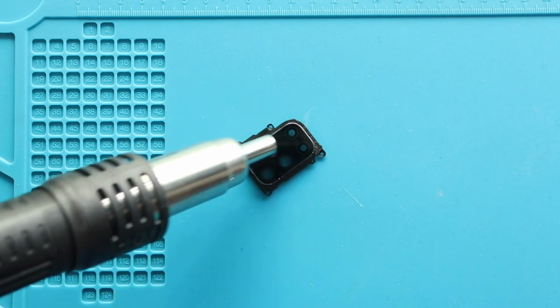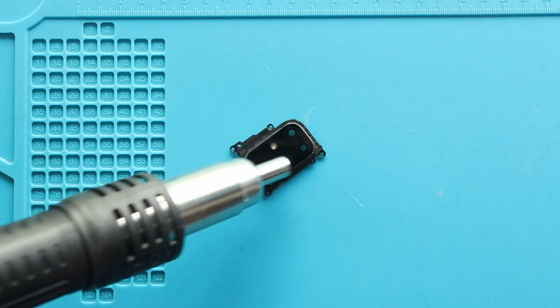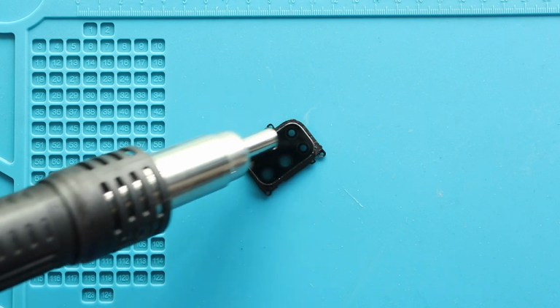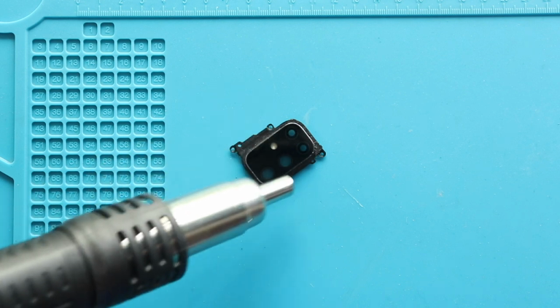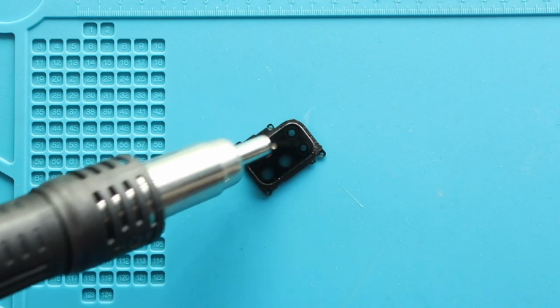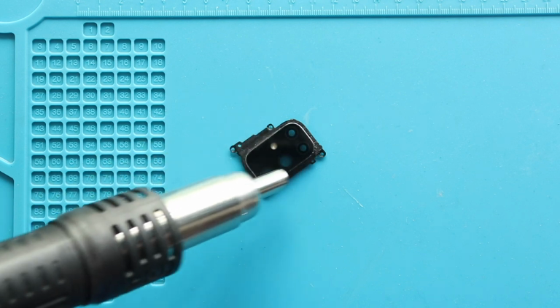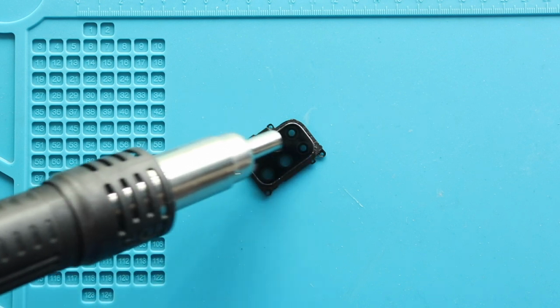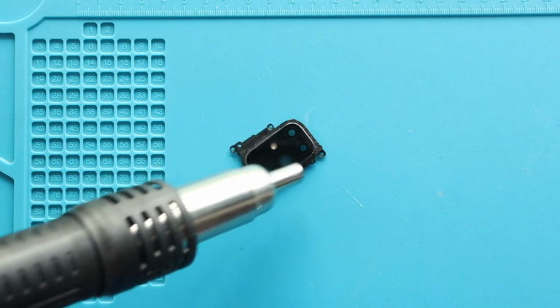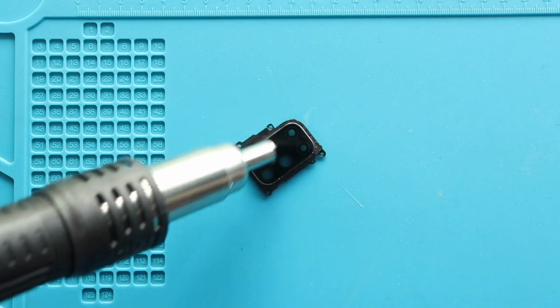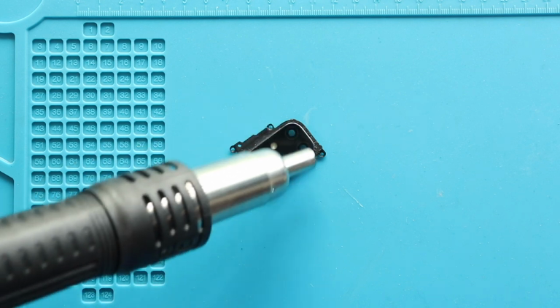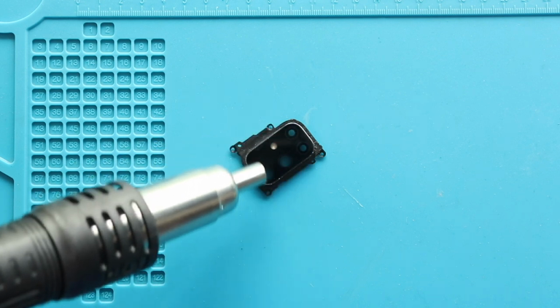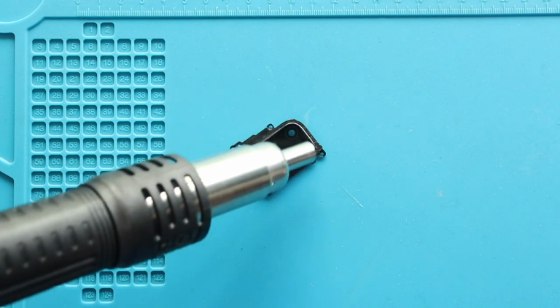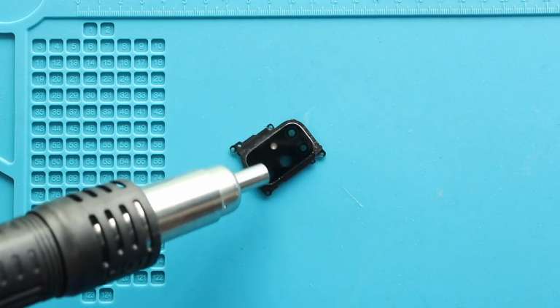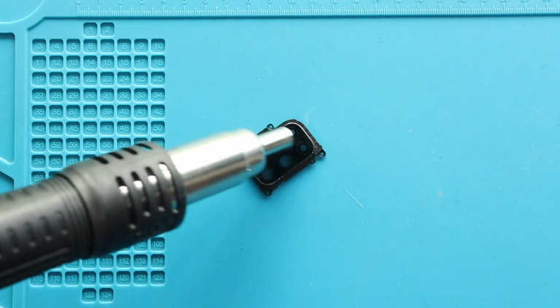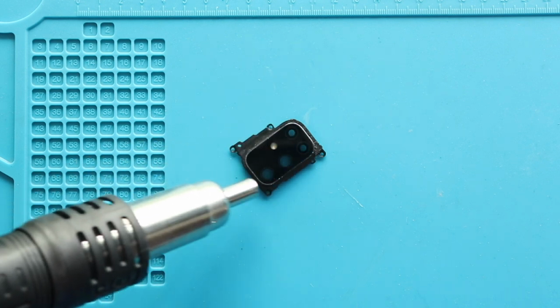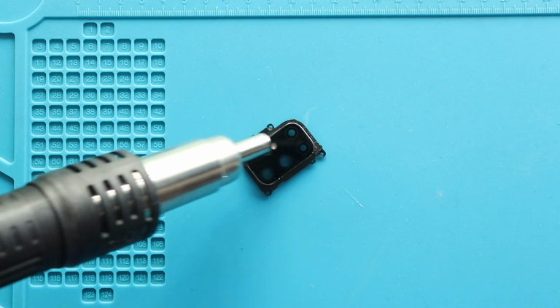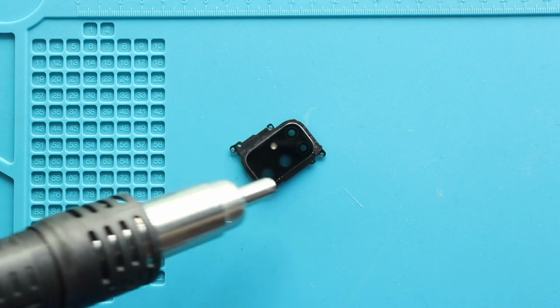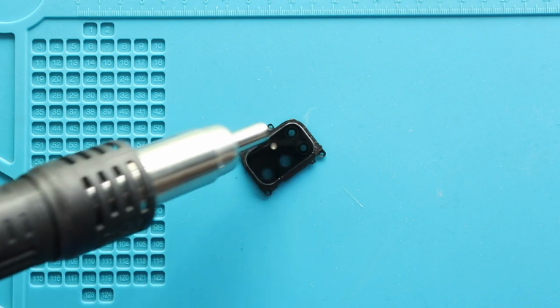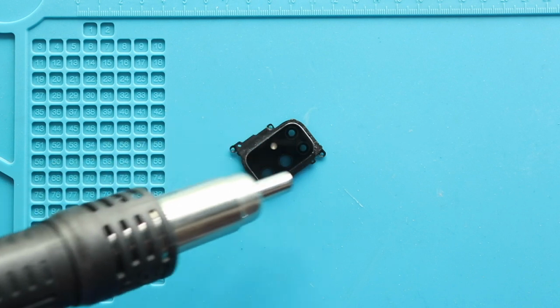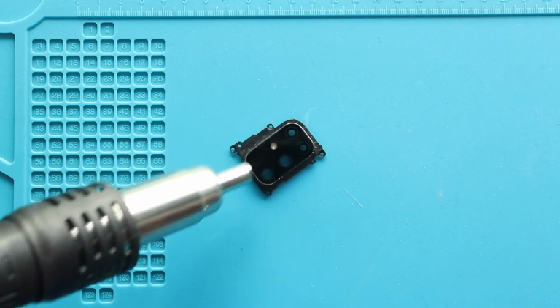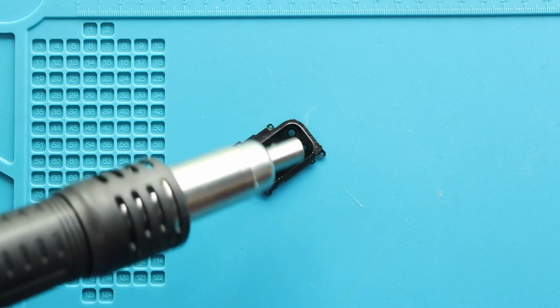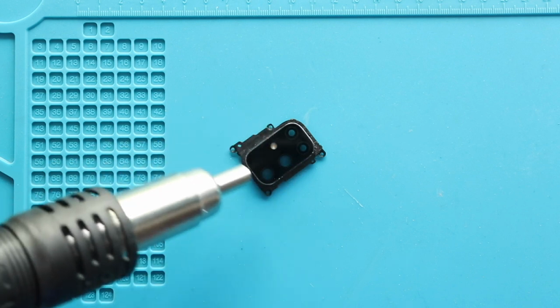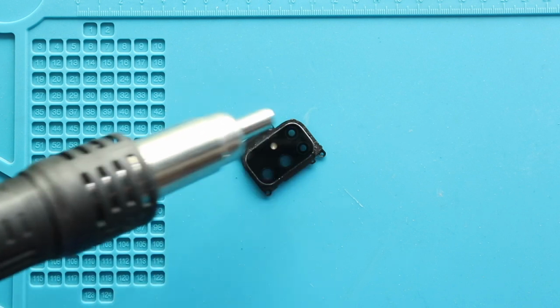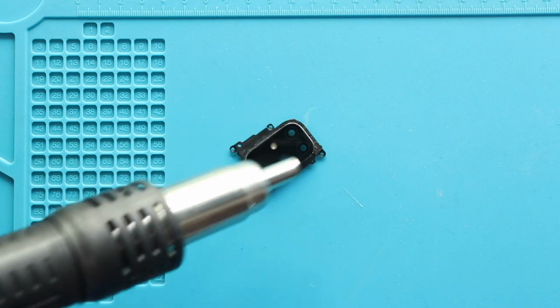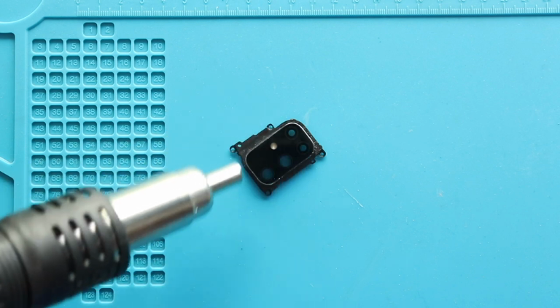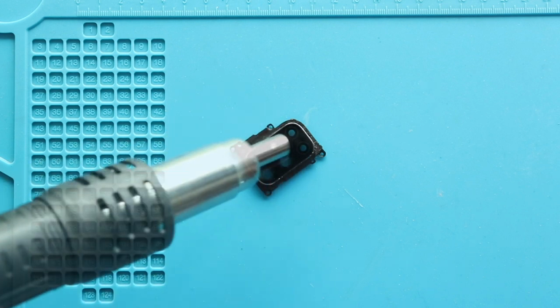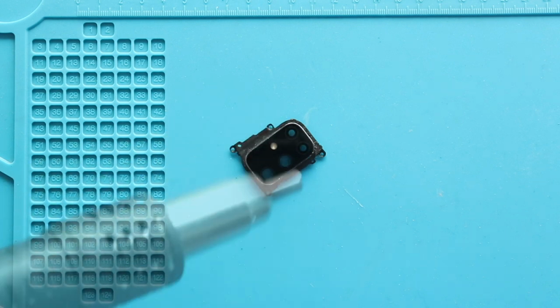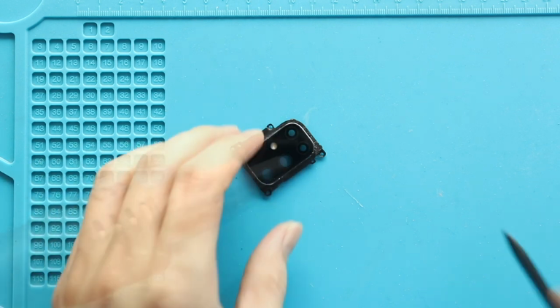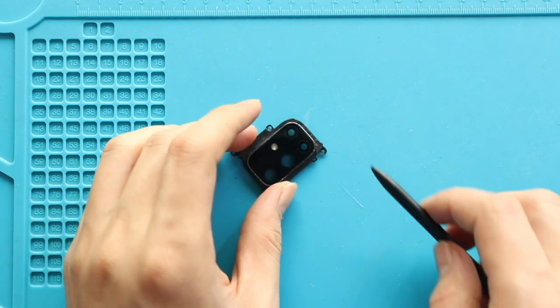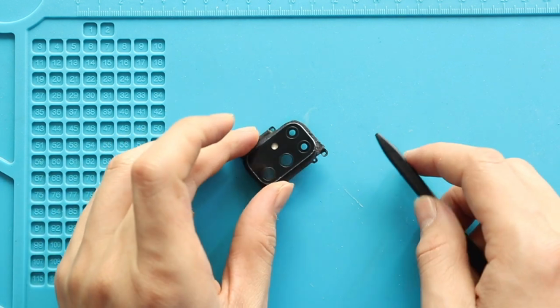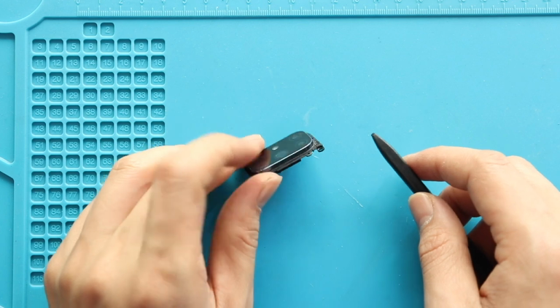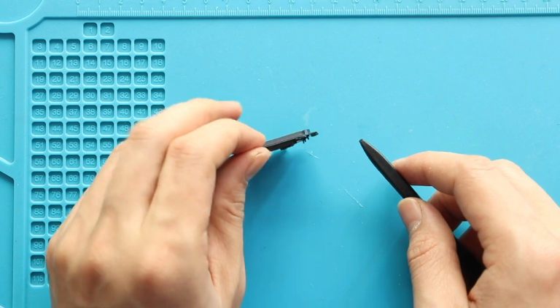There are two different replacement parts available for this repair. You can select the camera lens with the frame or camera lens without the frame. If you select only the lens, apply heat and place it on the frame.